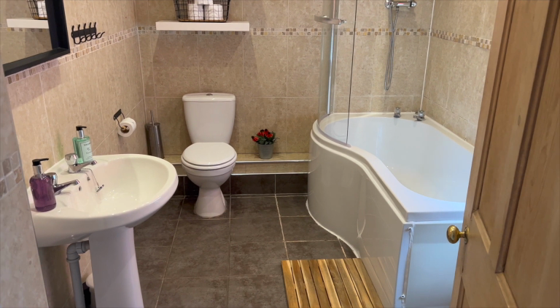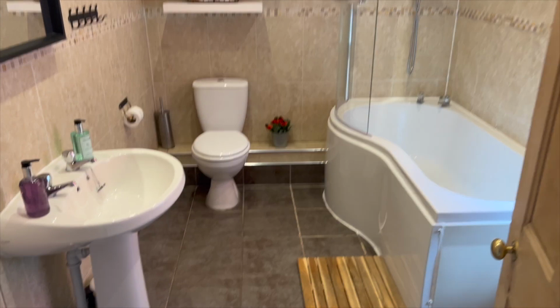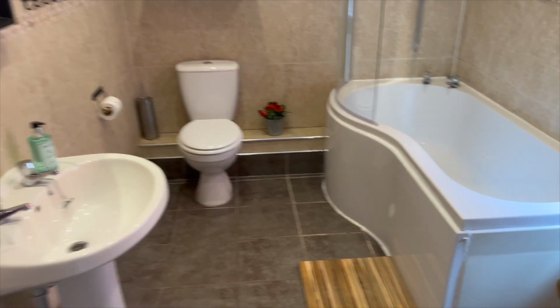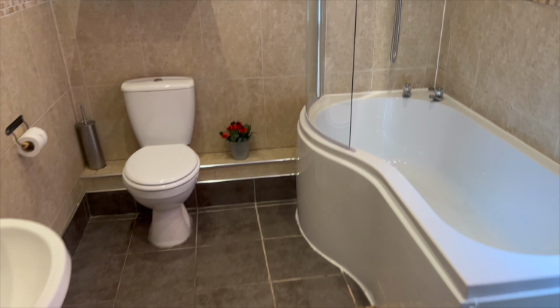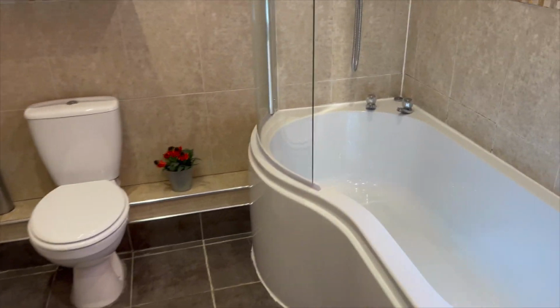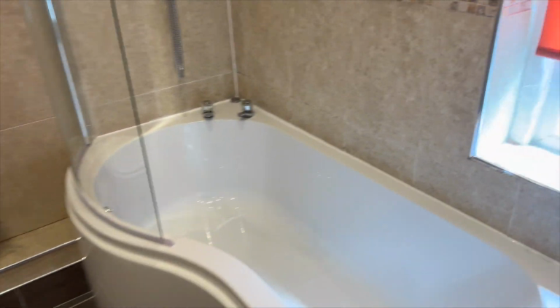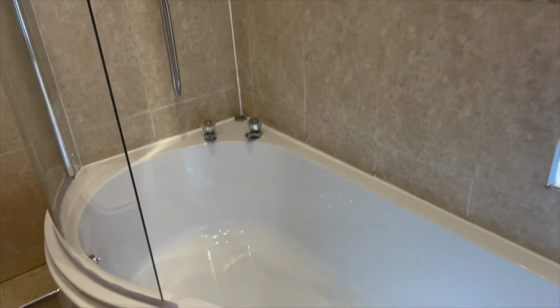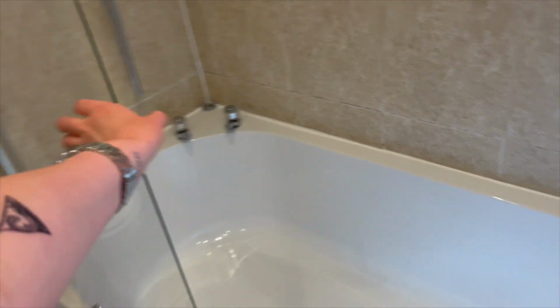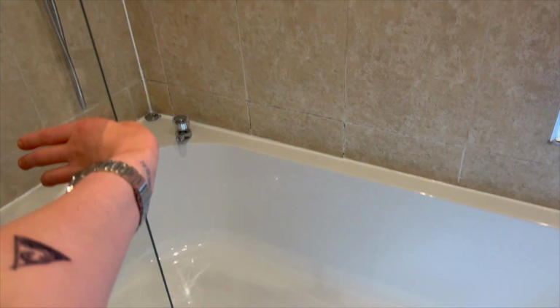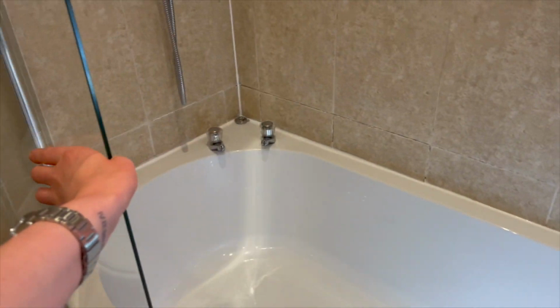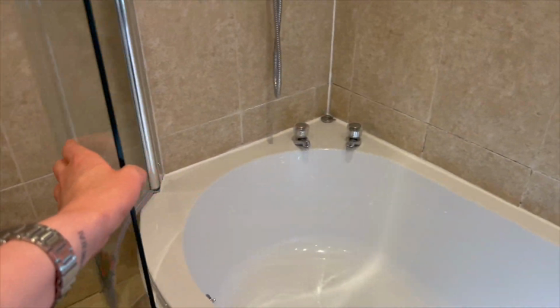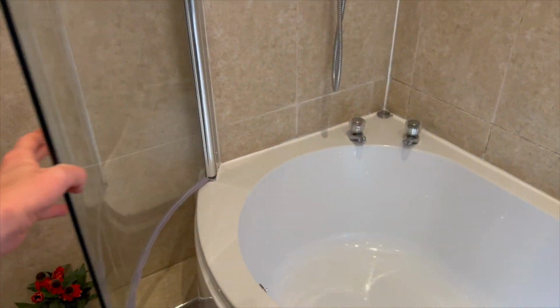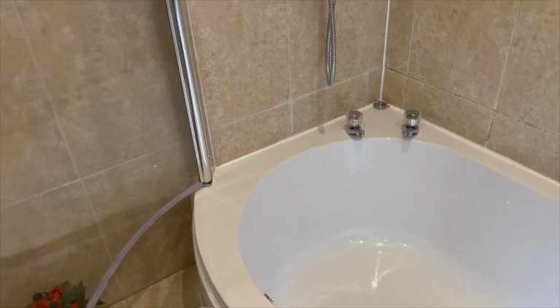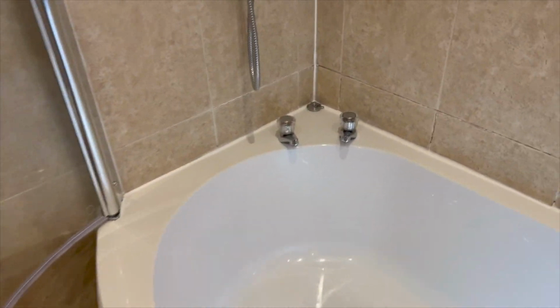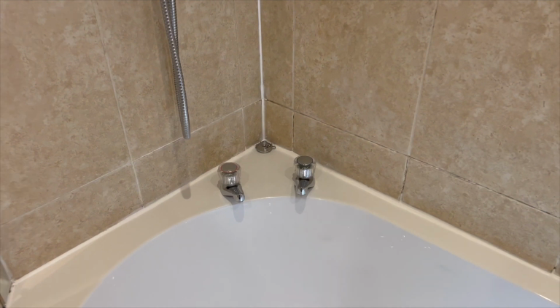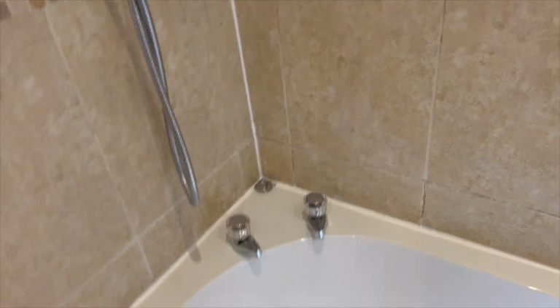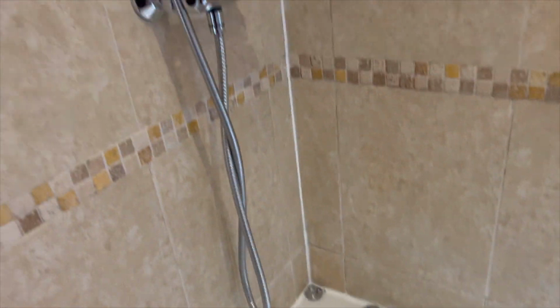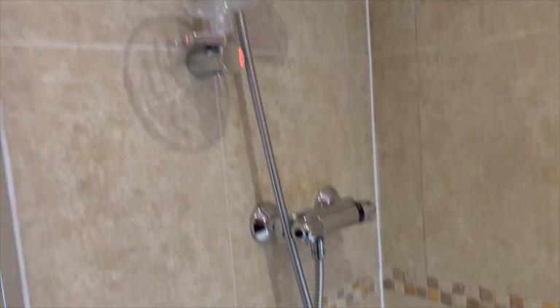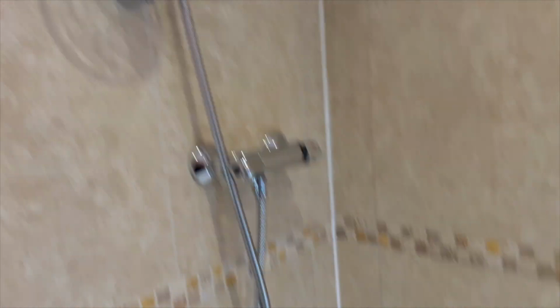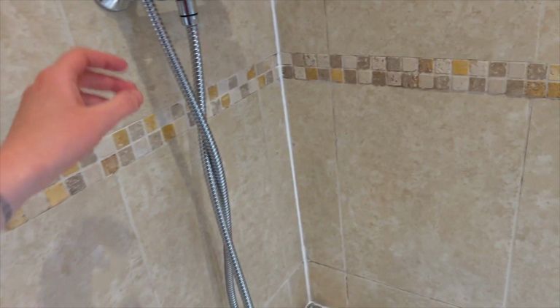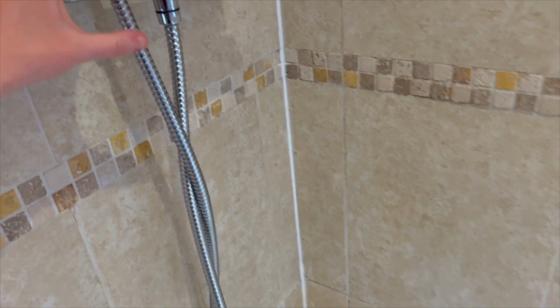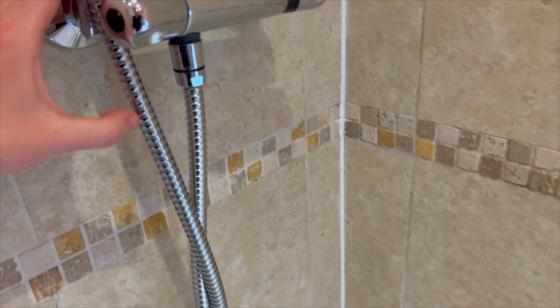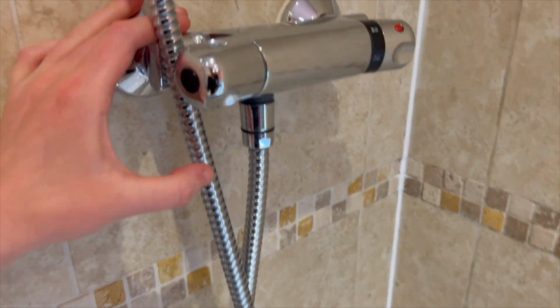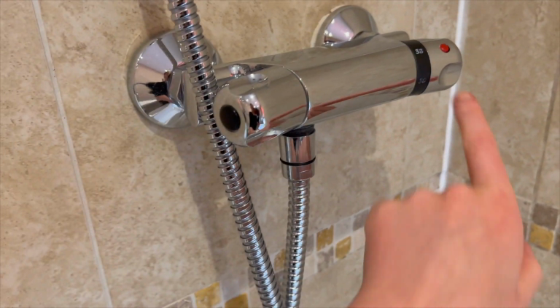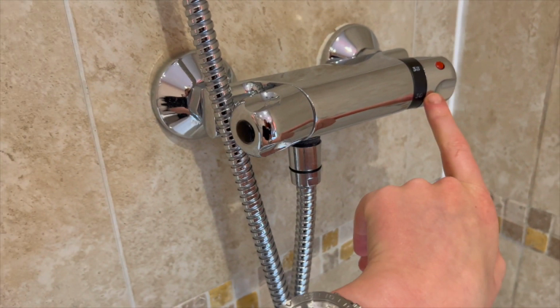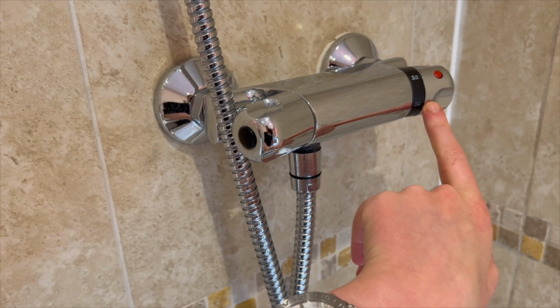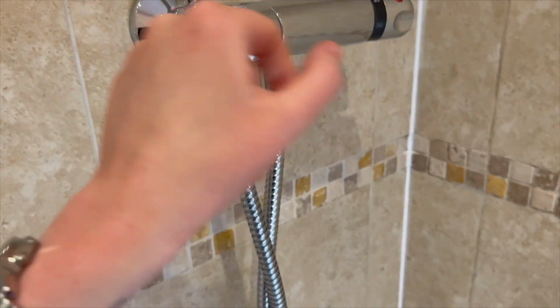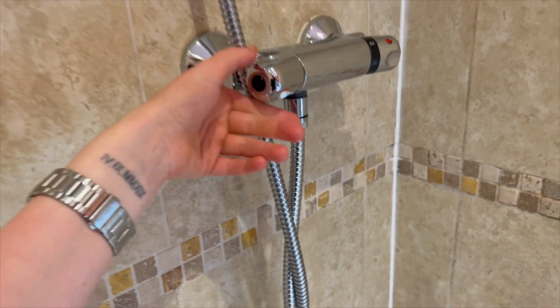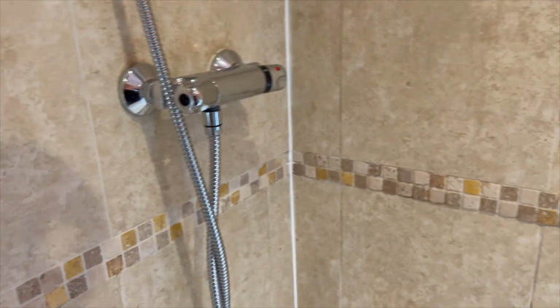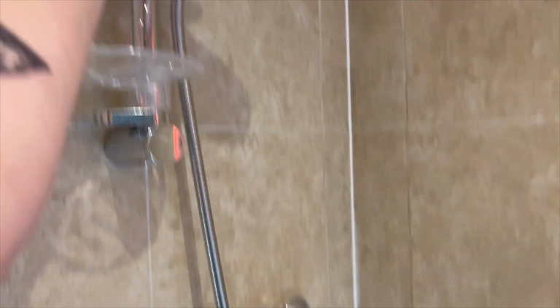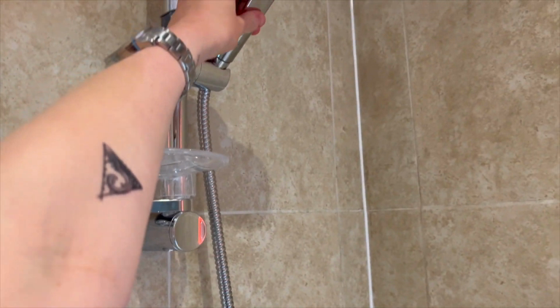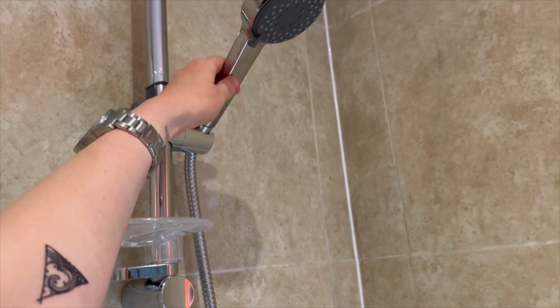Right, if we go into the bathroom now, I'll show you how to work the shower. Temperature is on the right hand side — I'm going to face that away from me so